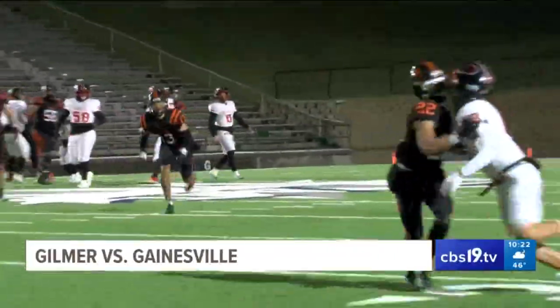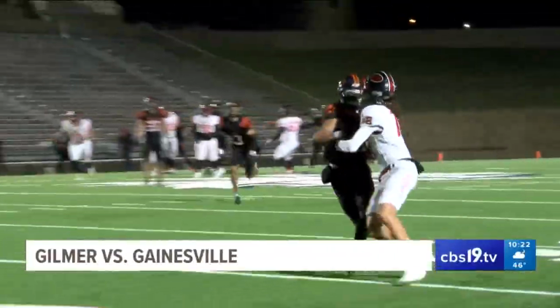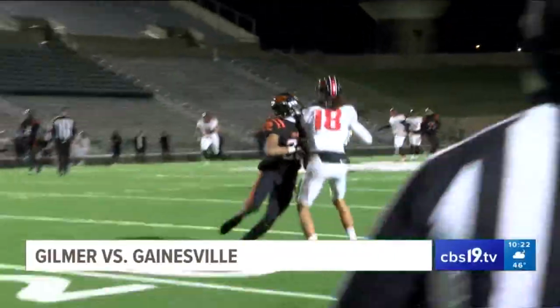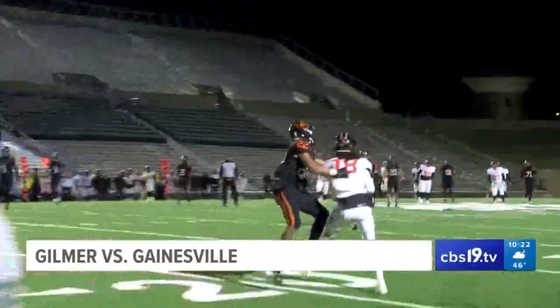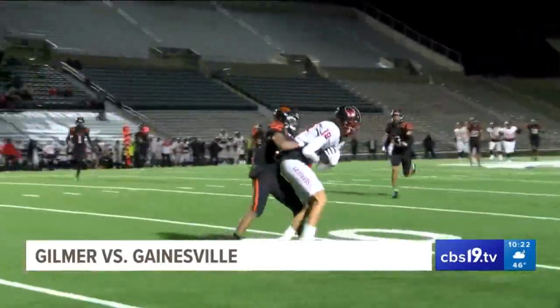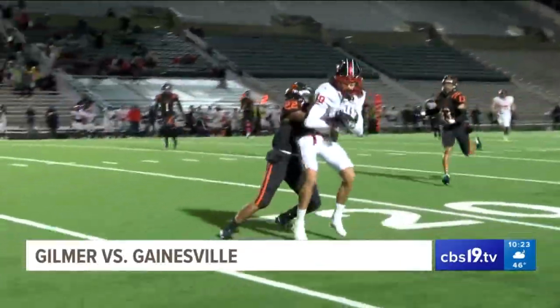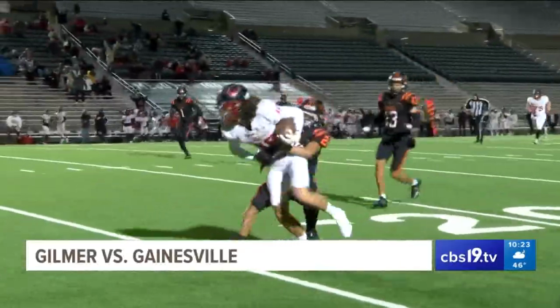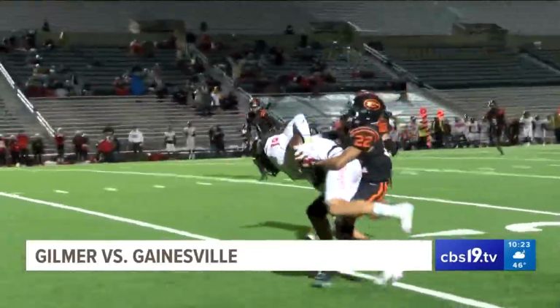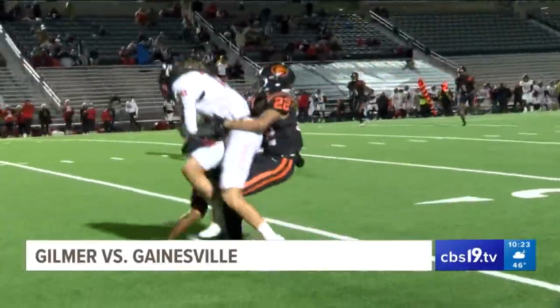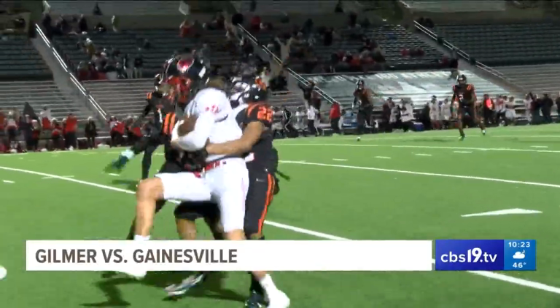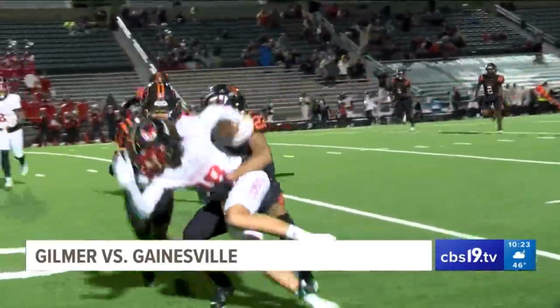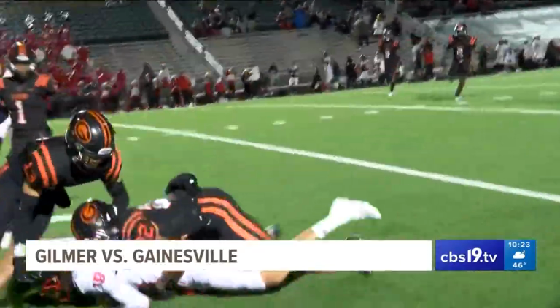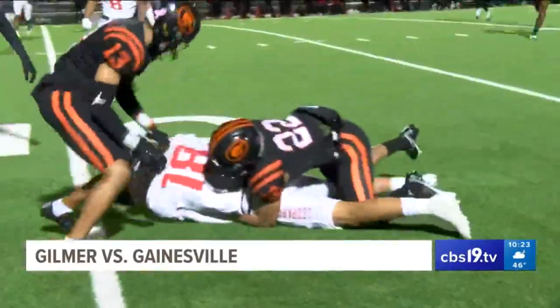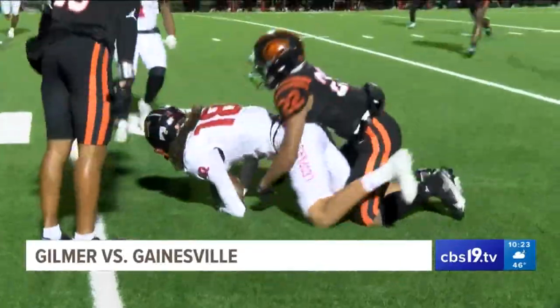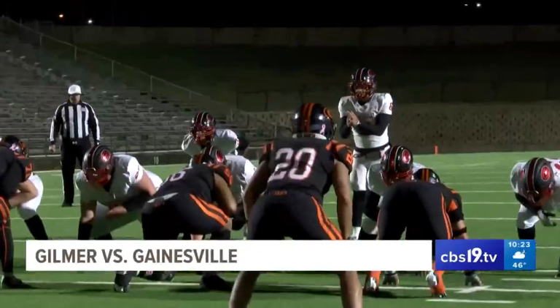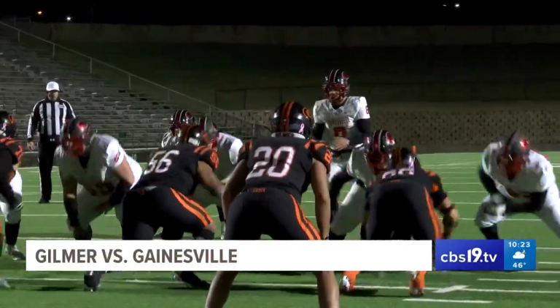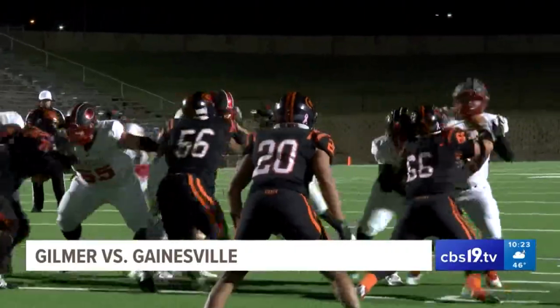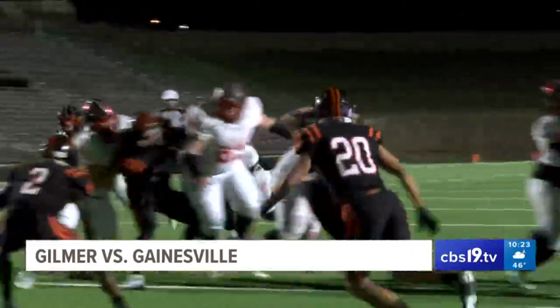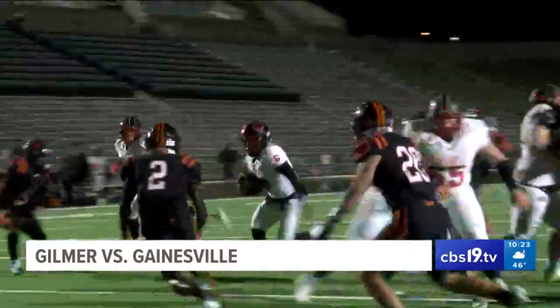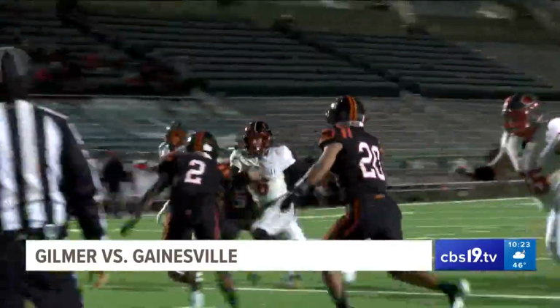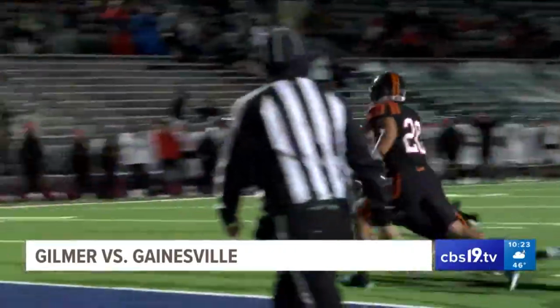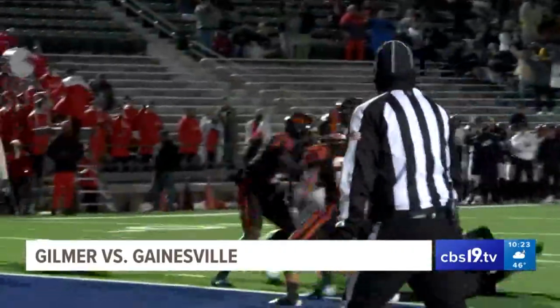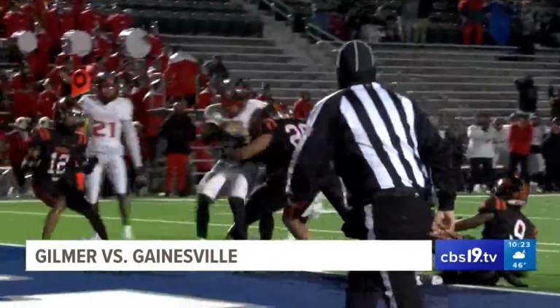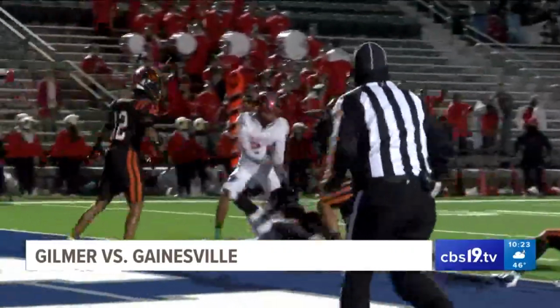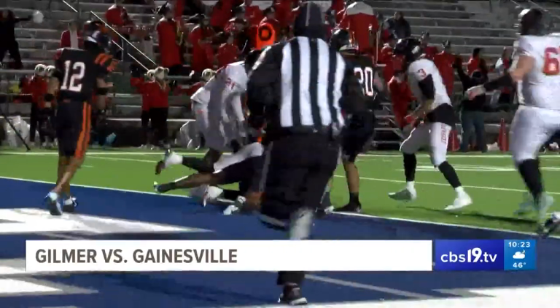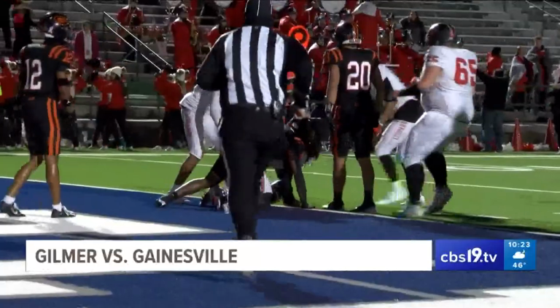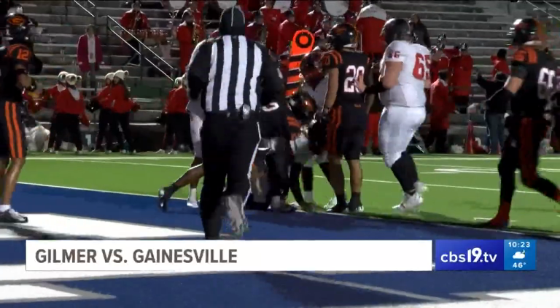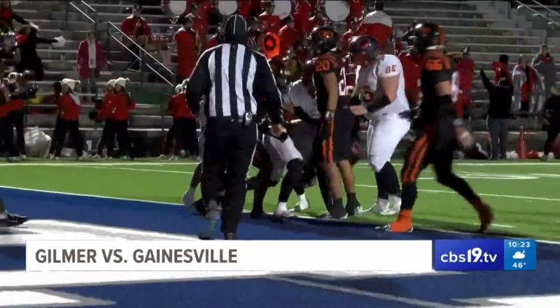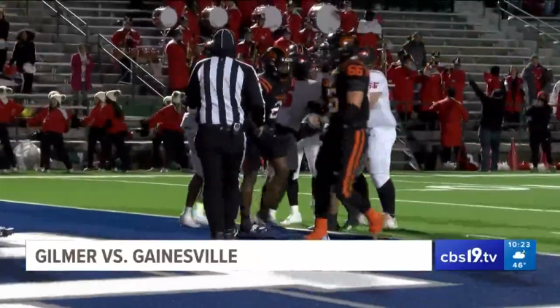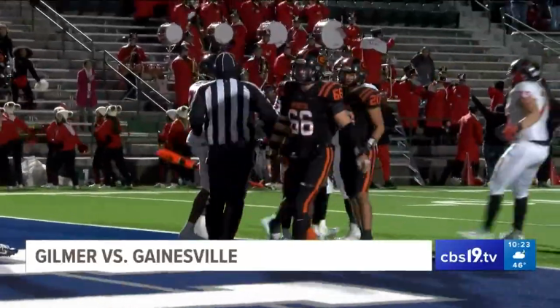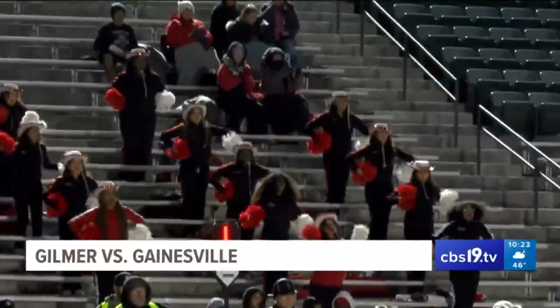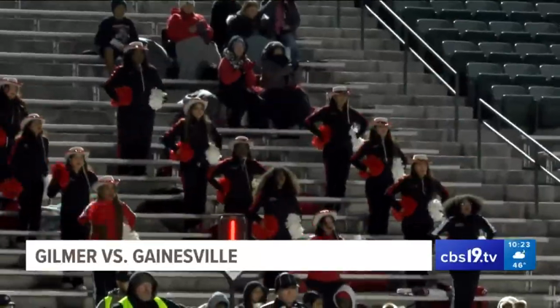Came out swinging. Cade Searcy shows off his arm and hits Jesse Luna for a big gain, and my man is still up — hard to take him down. A few plays later, Searcy turkeying the ball in himself and bullying his way into the goal line. Gainesville 7, Gilmer 0.